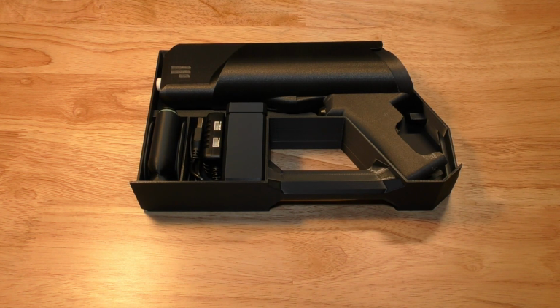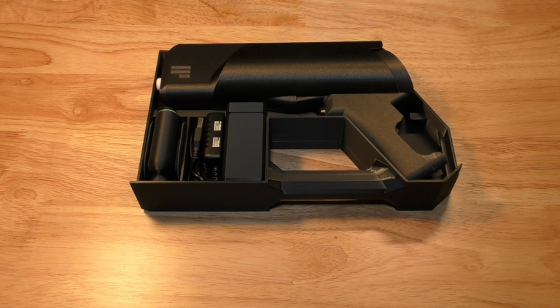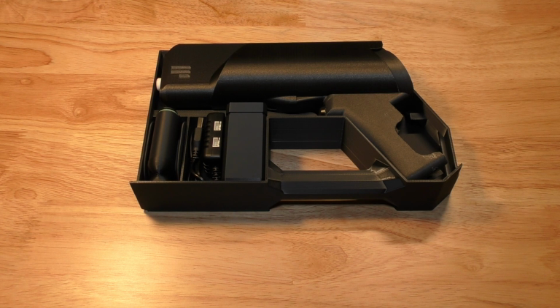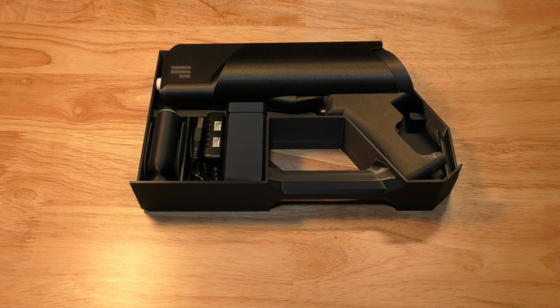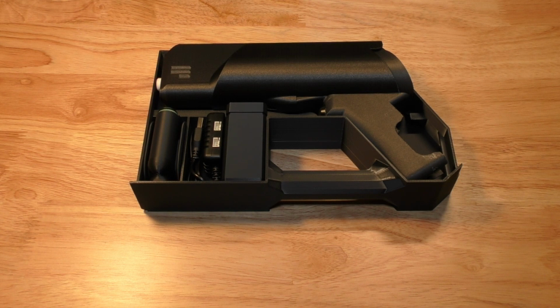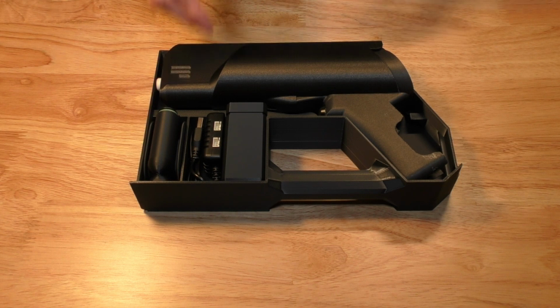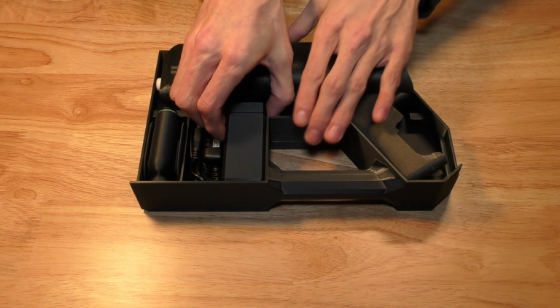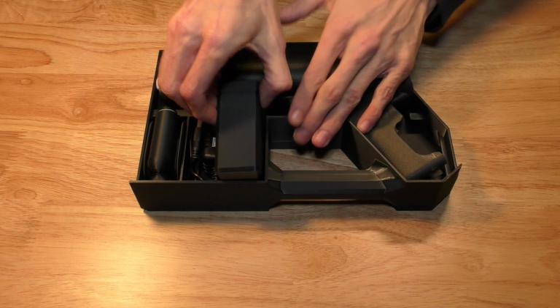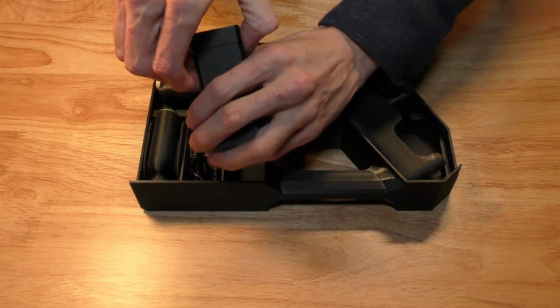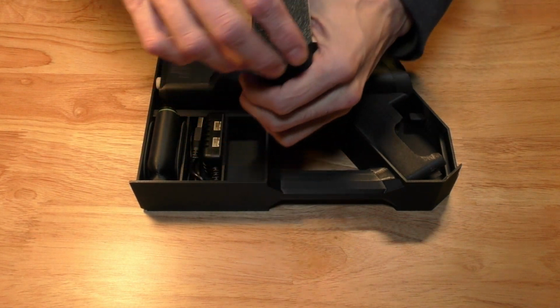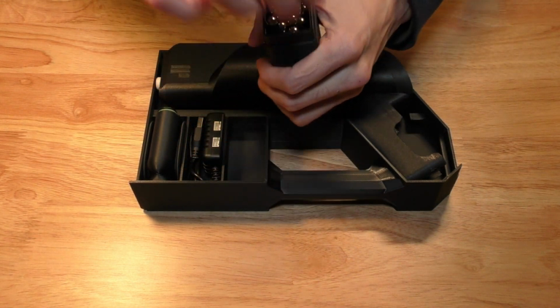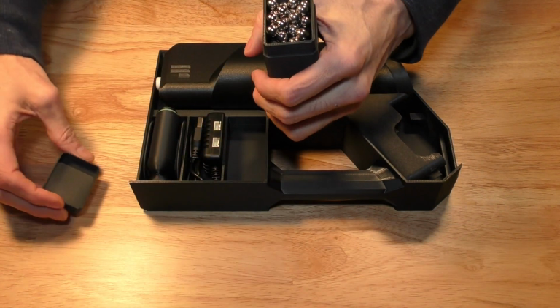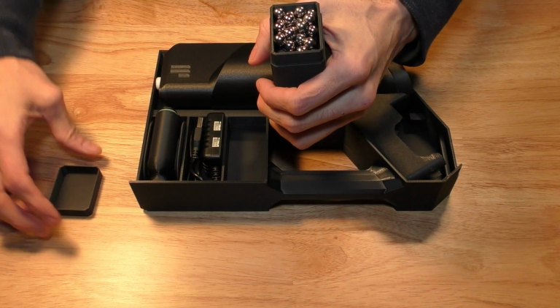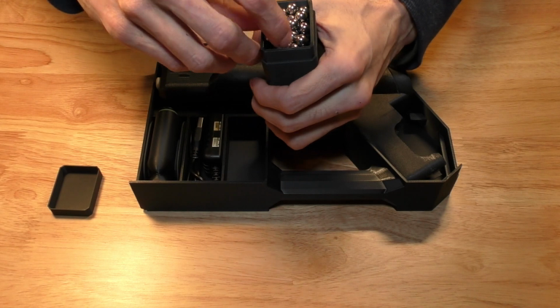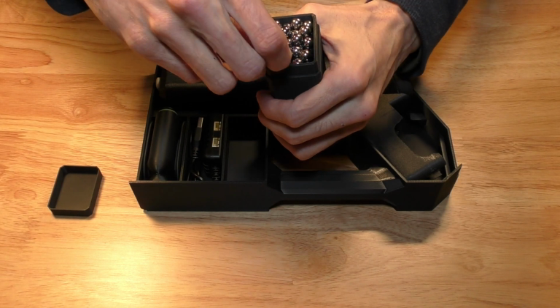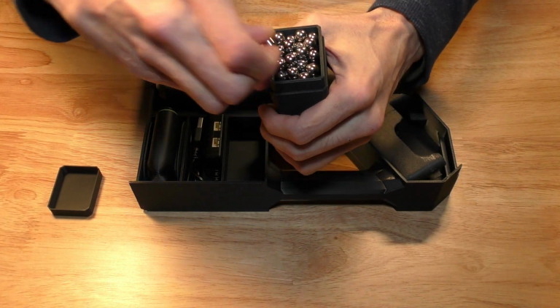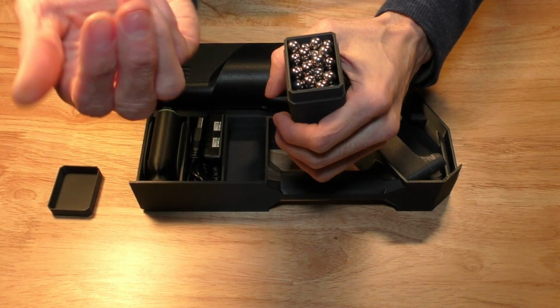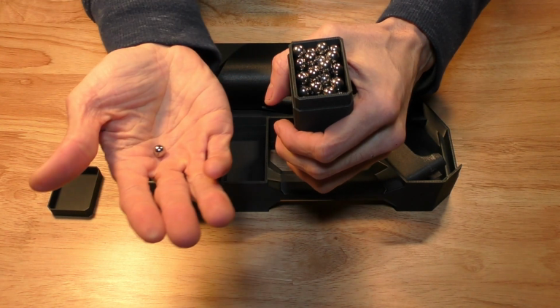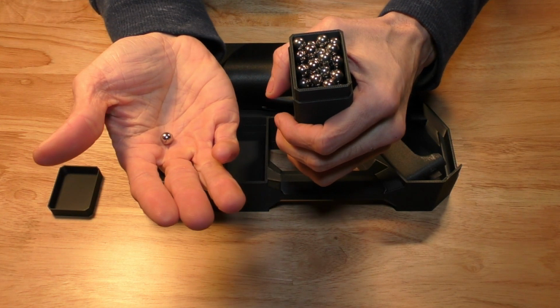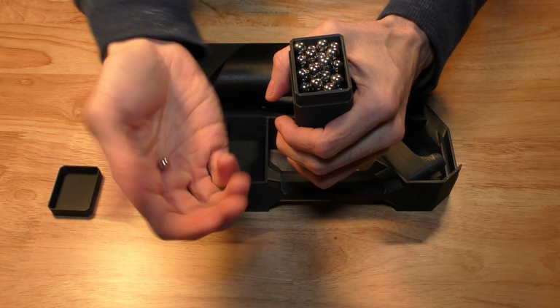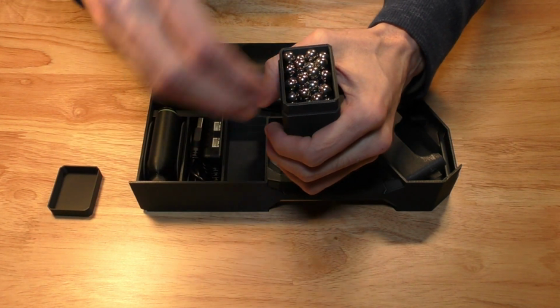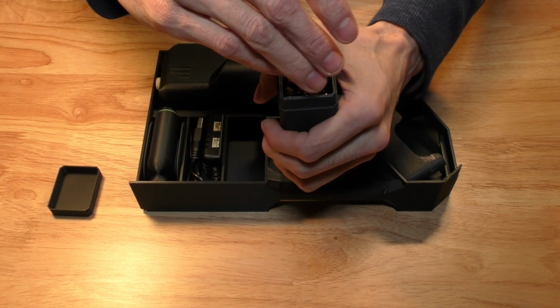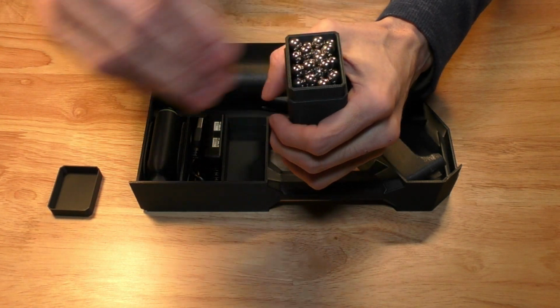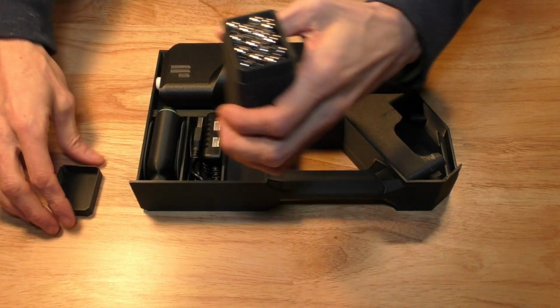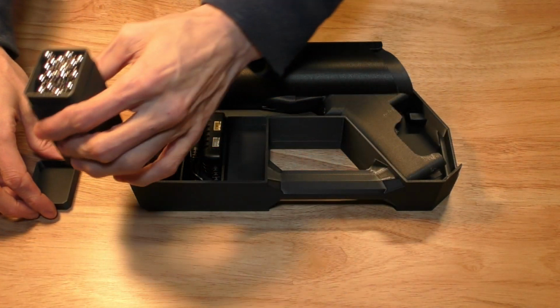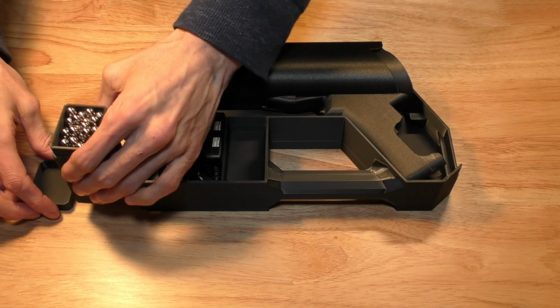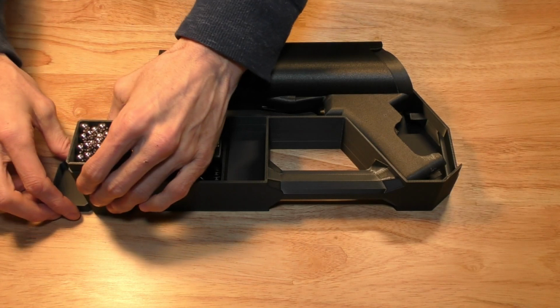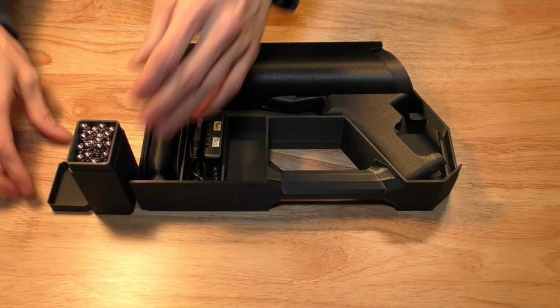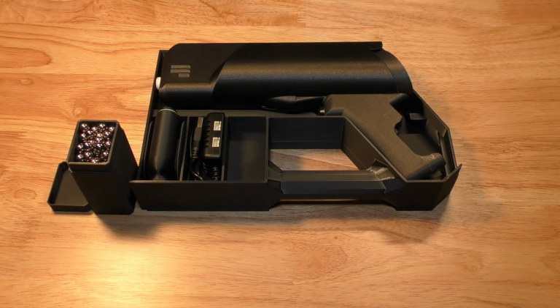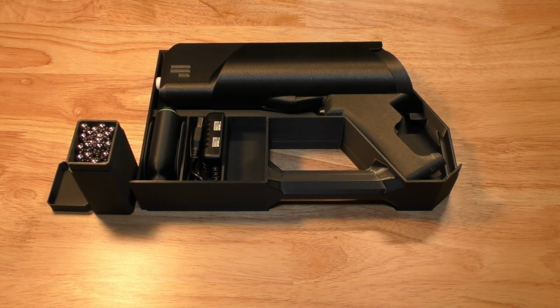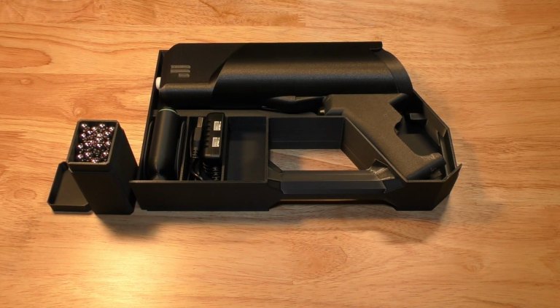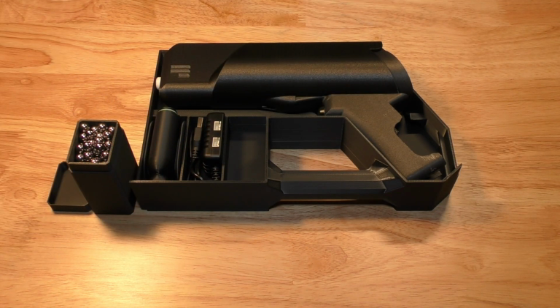The kit comes with 200 rounds of ammo. This is standard 5/16 inch carbon steel bearing balls. They can be reused, they're cheap, and can be bought on the MagShot website or different sources like Amazon.